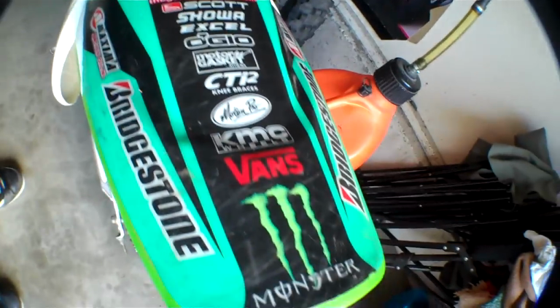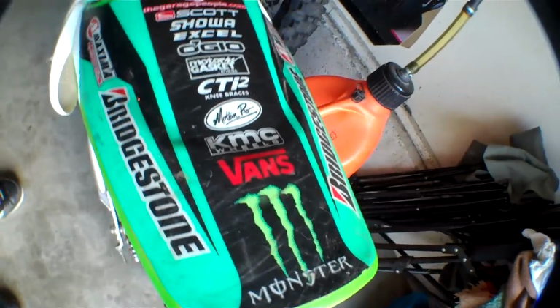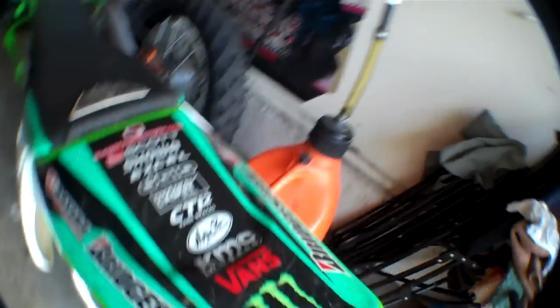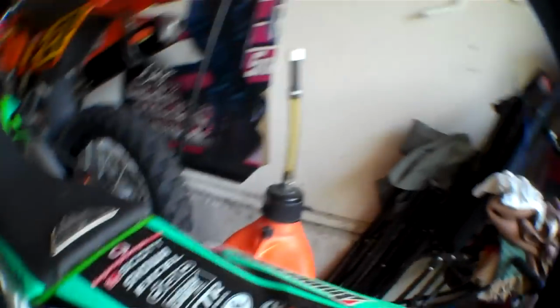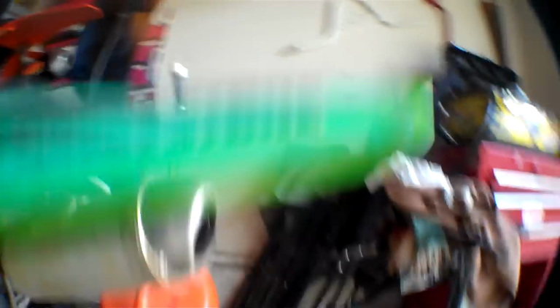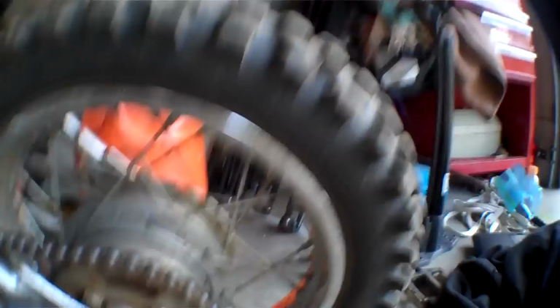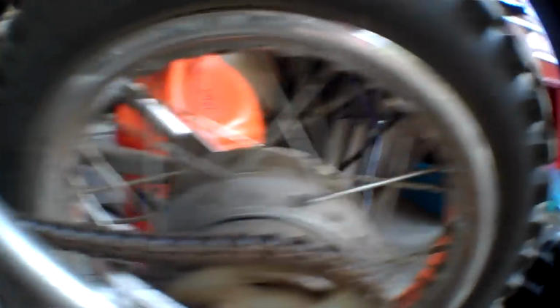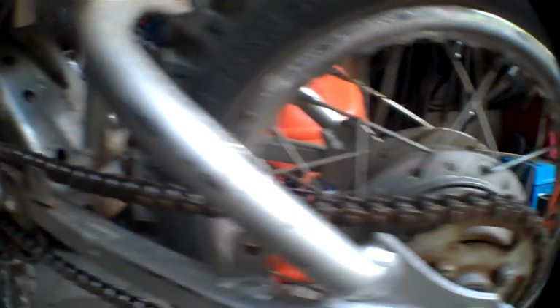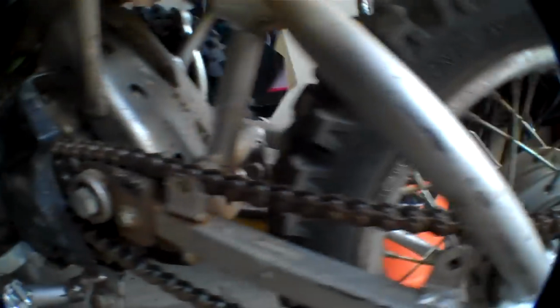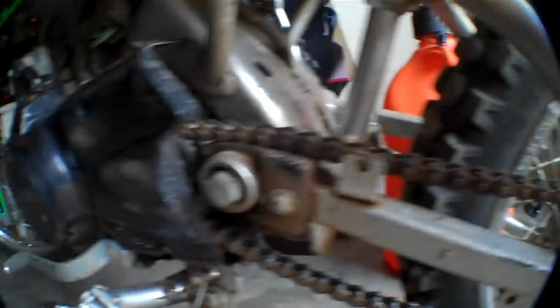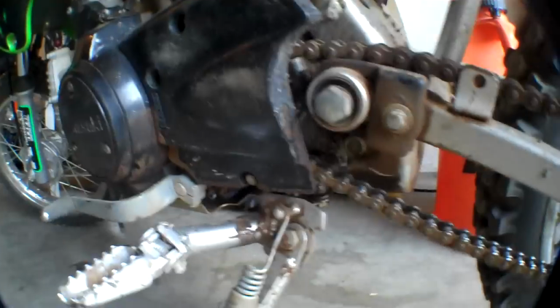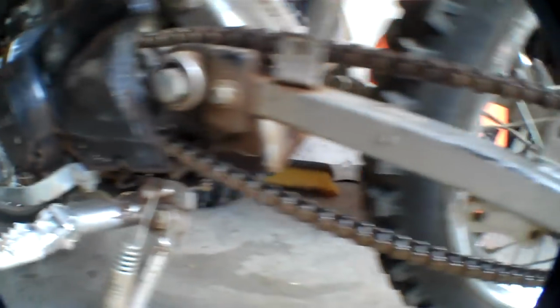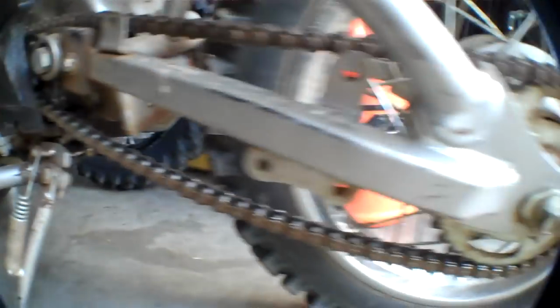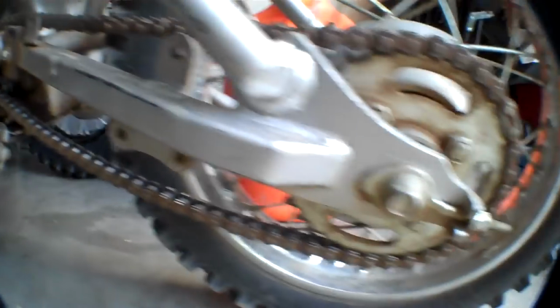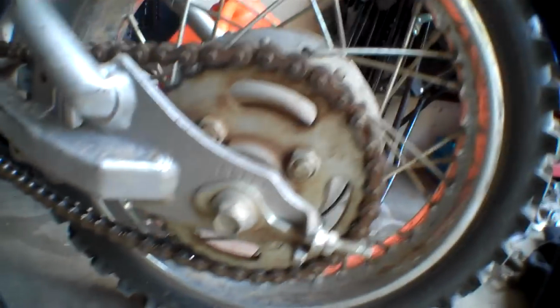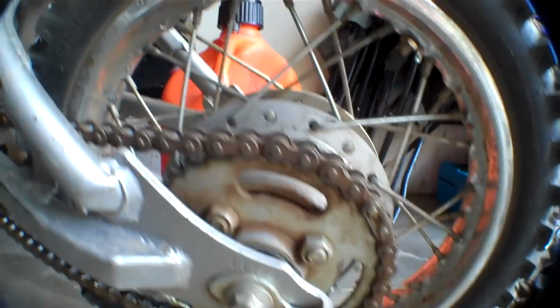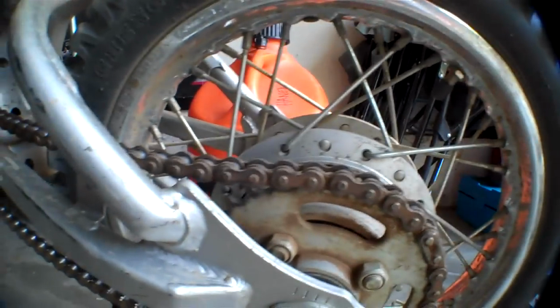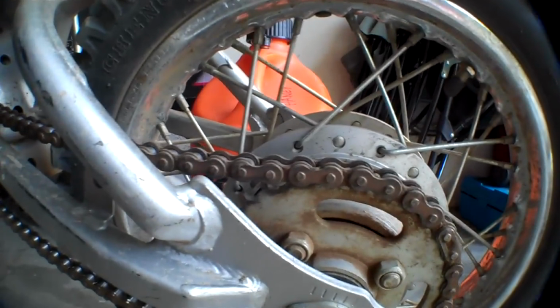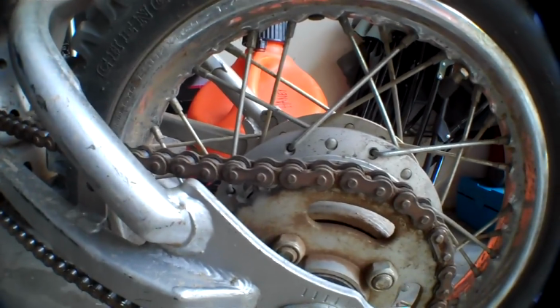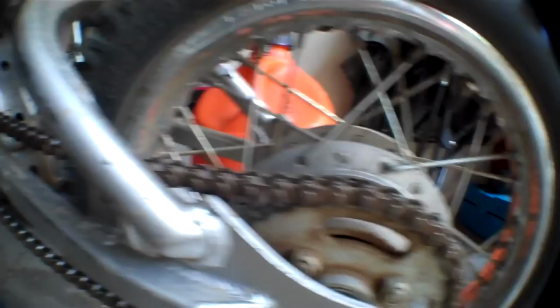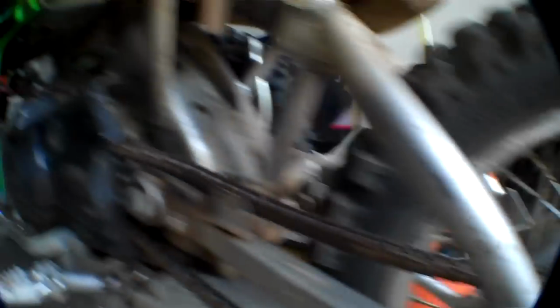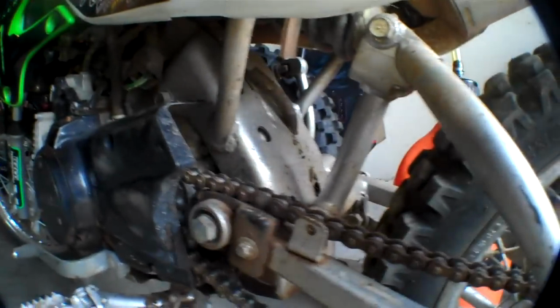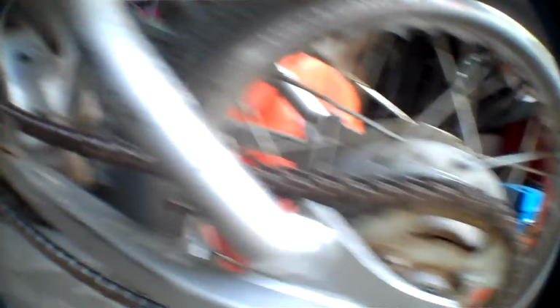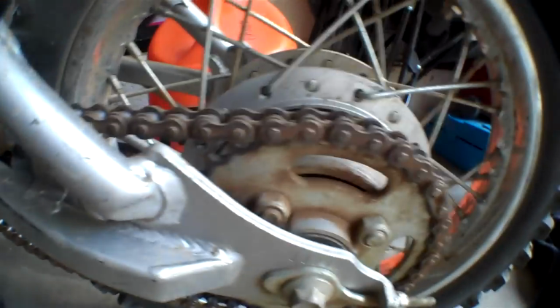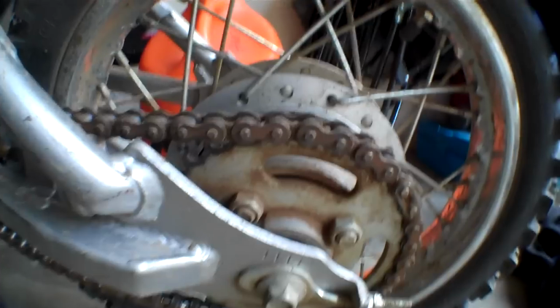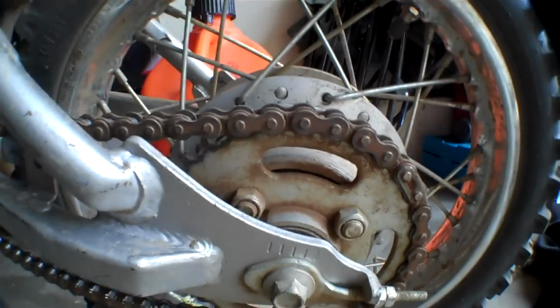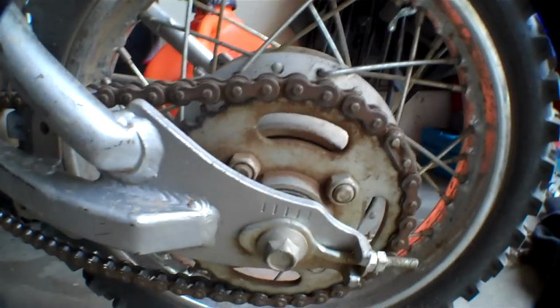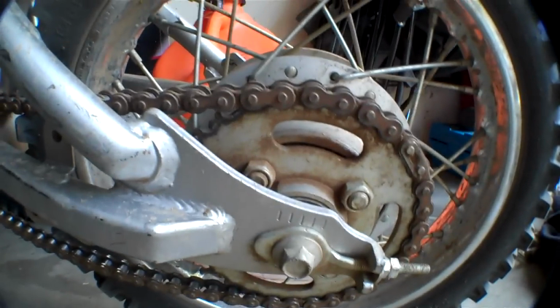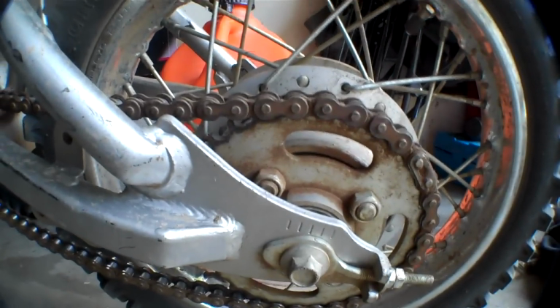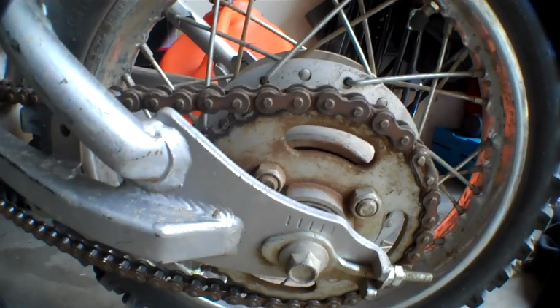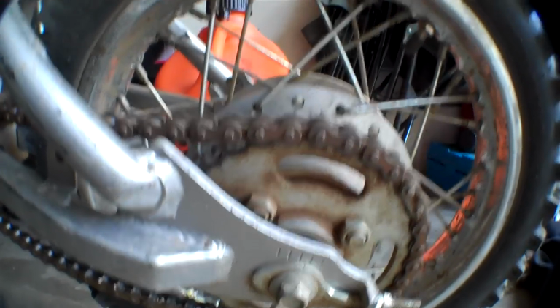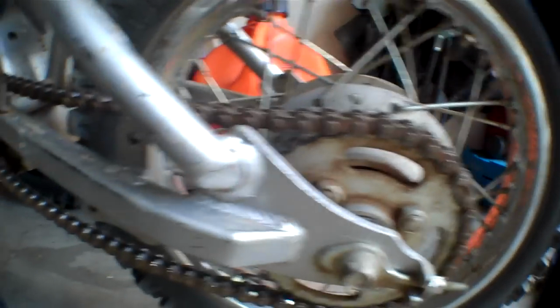I got a new chain because it broke a couple days ago when I was riding, so I had to get a new chain. And the sprocket's really small looking — I don't know why, but it's just really small.